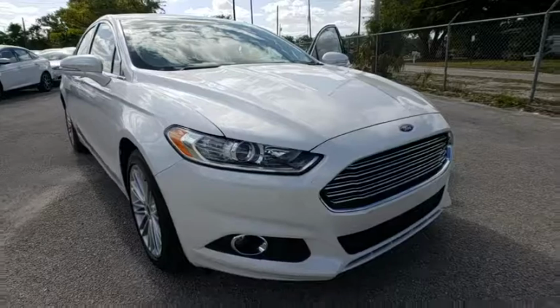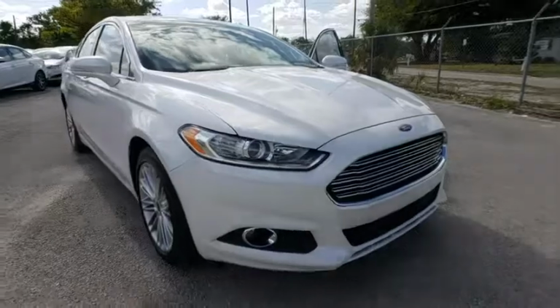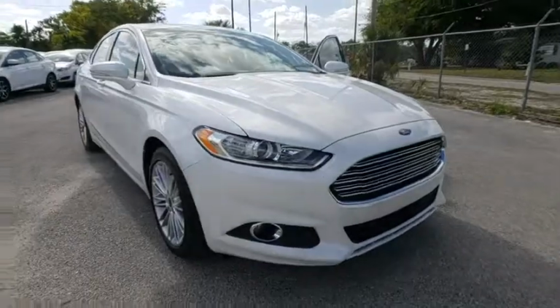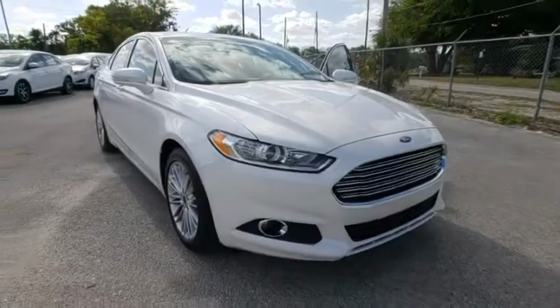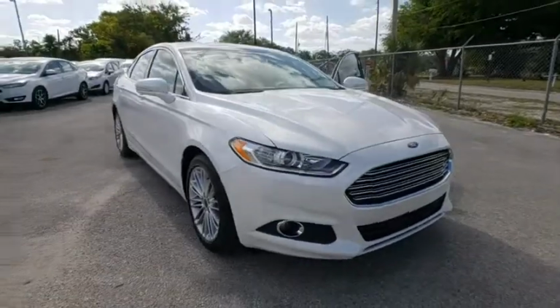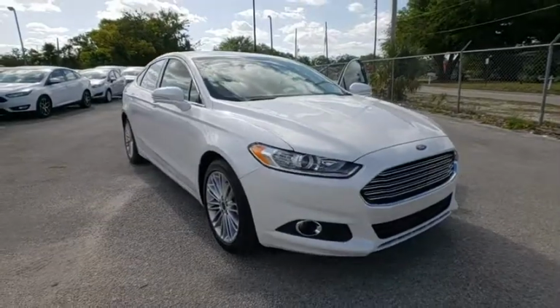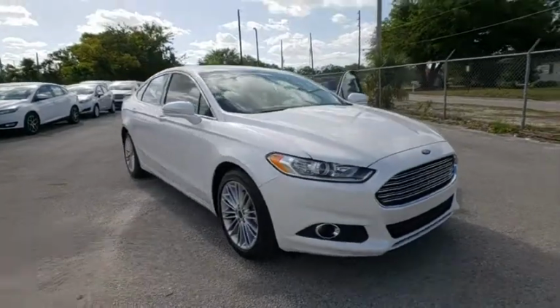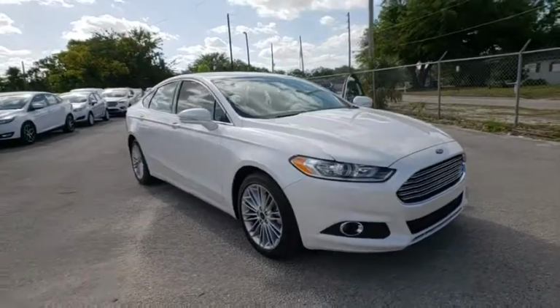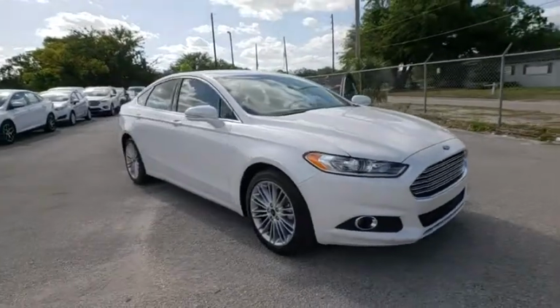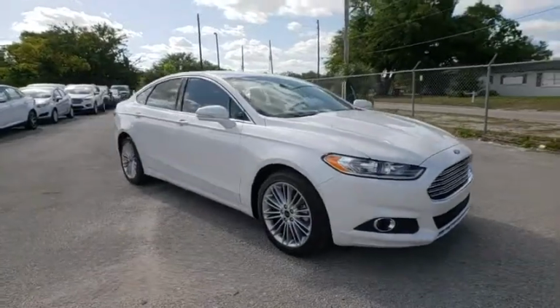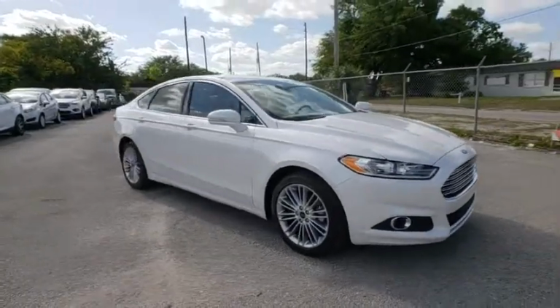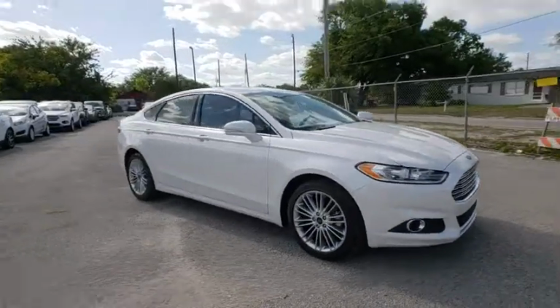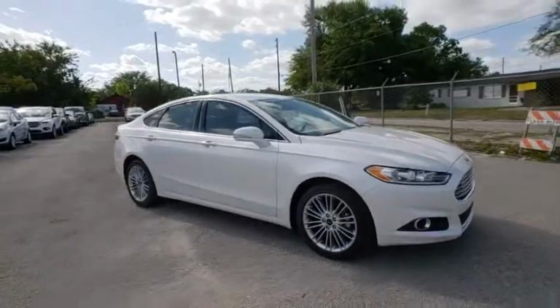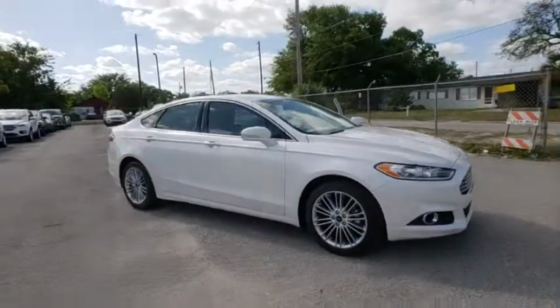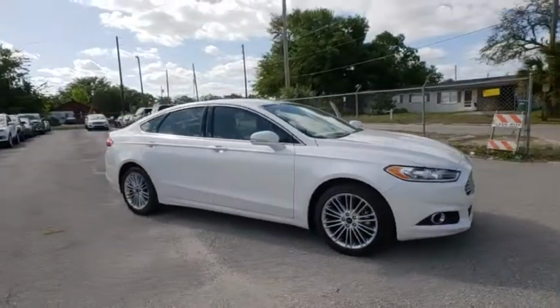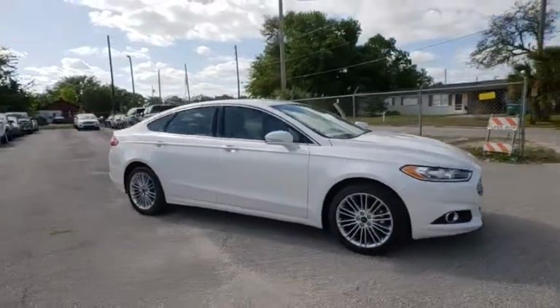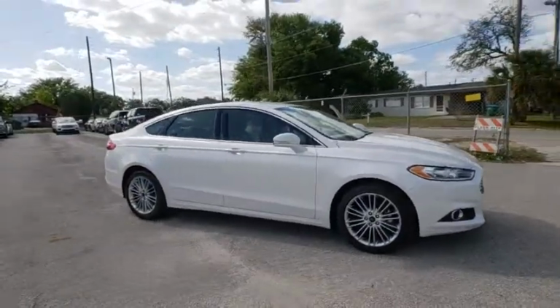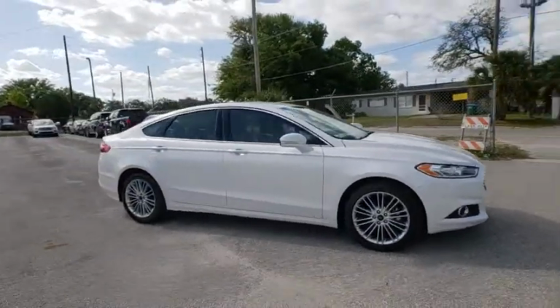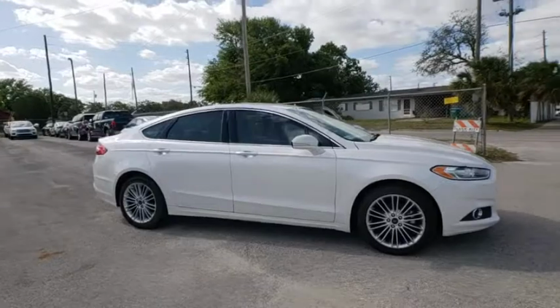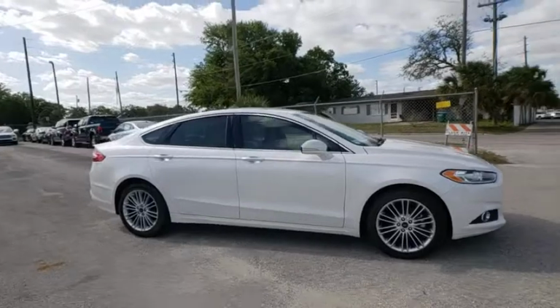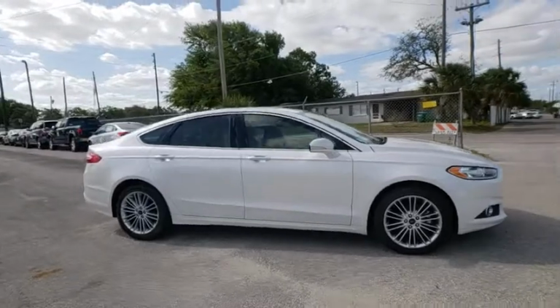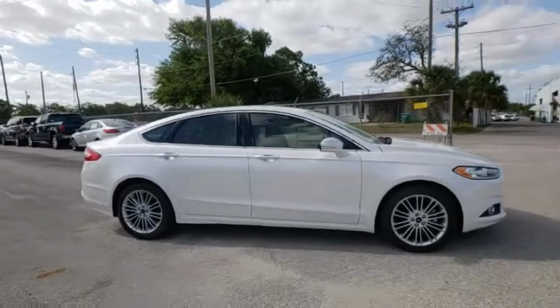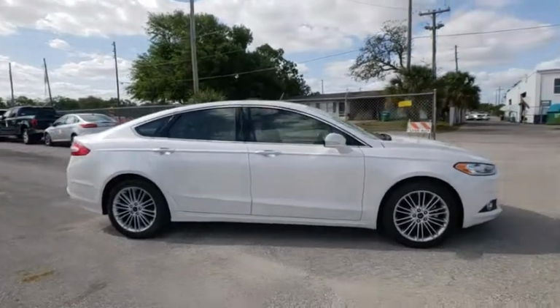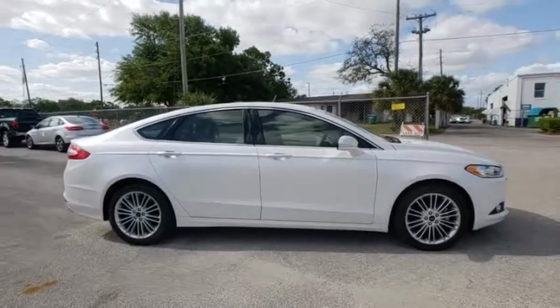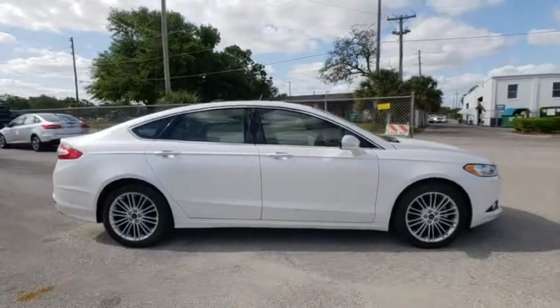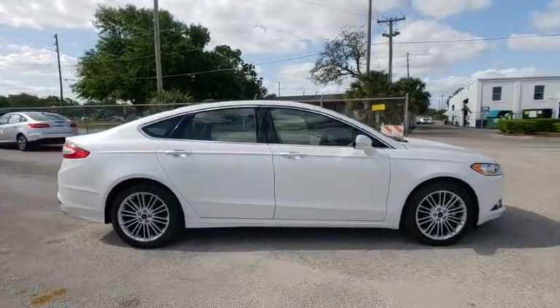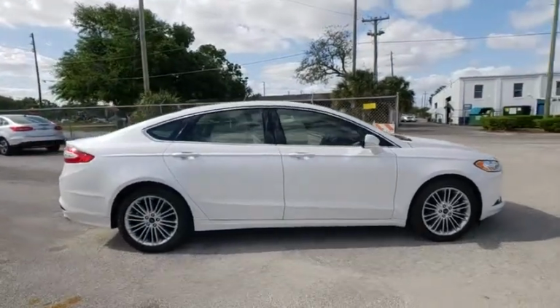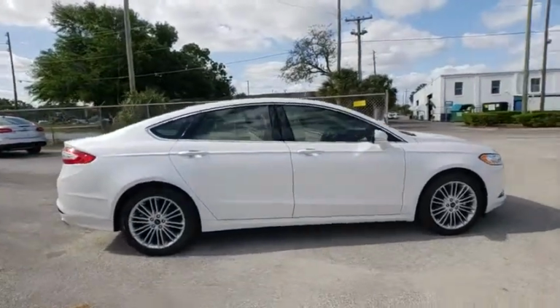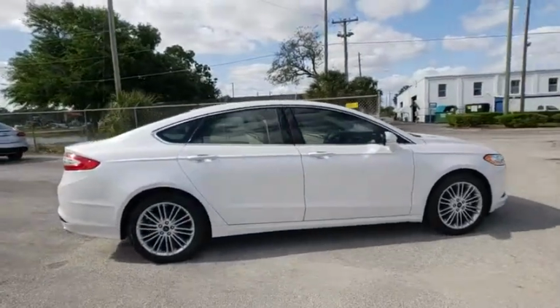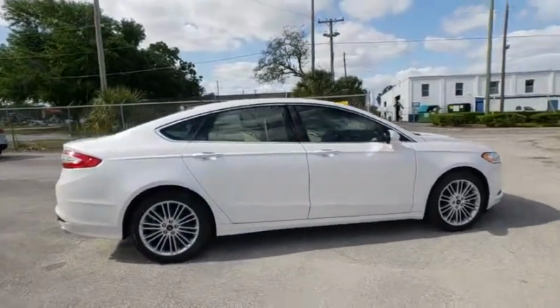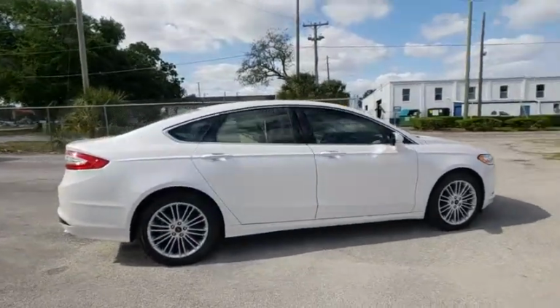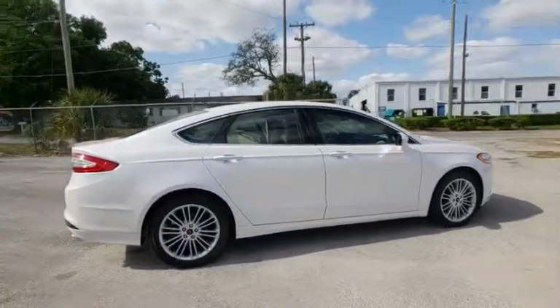2016 Ford Fusion. You can have both impressive power and great economy in a Fusion. Here are some of this vehicle's great options.